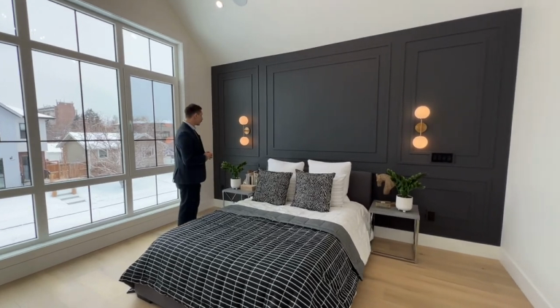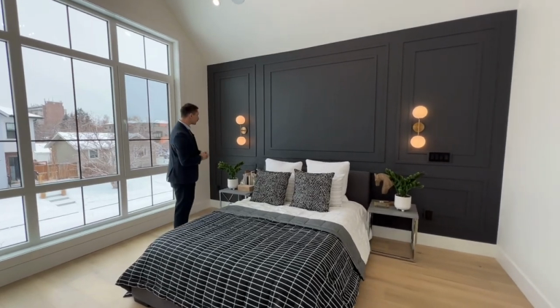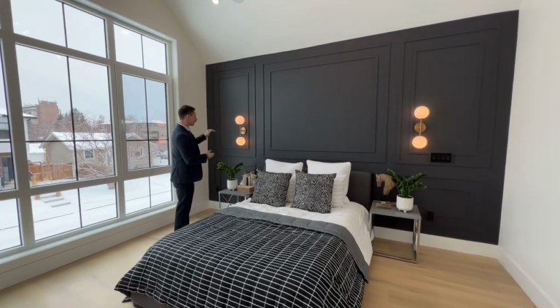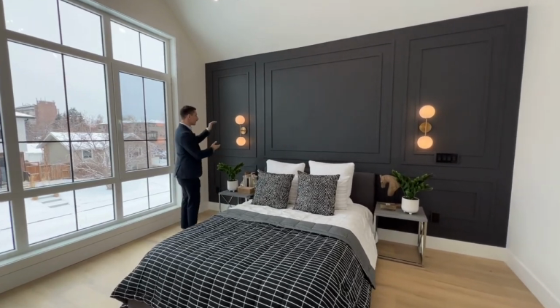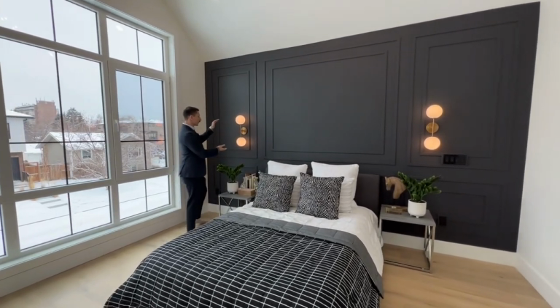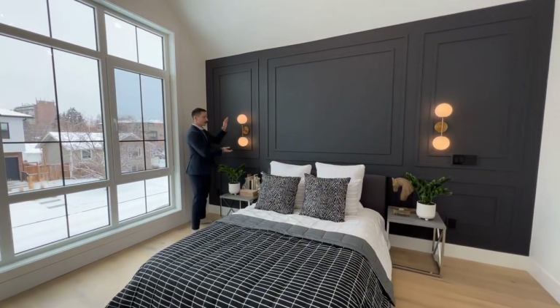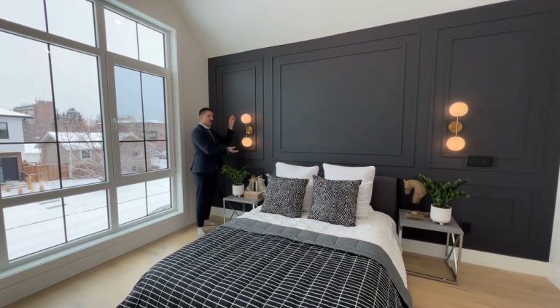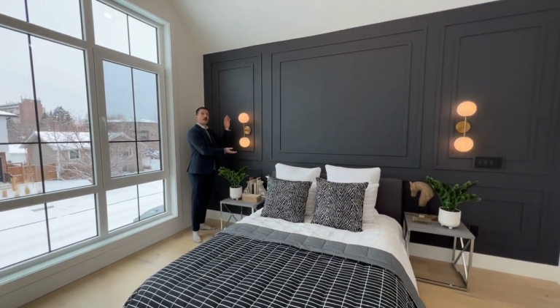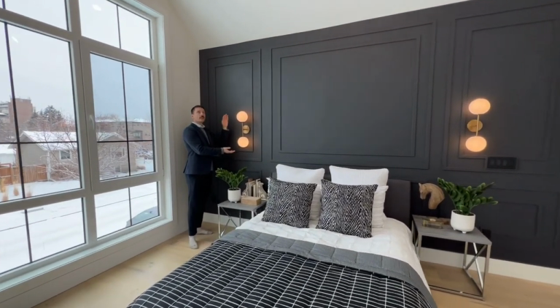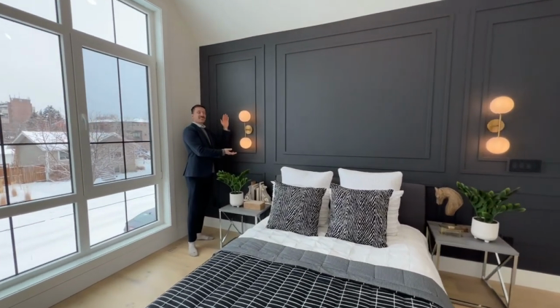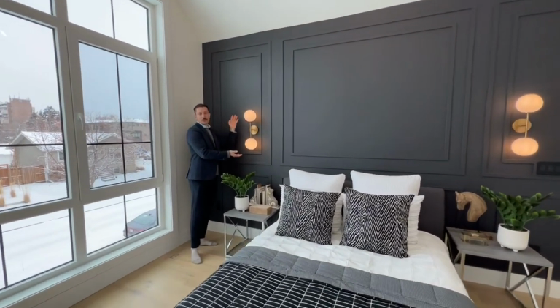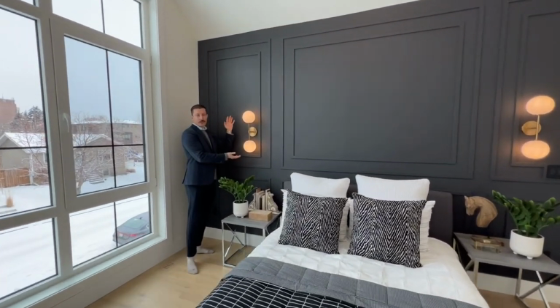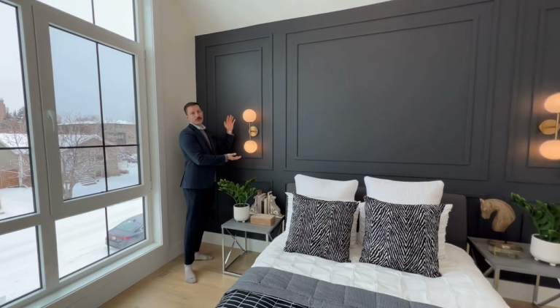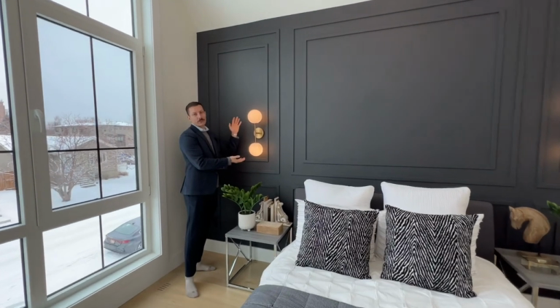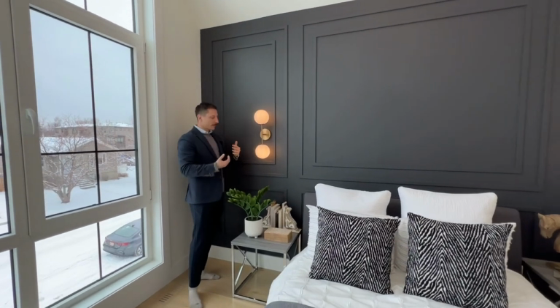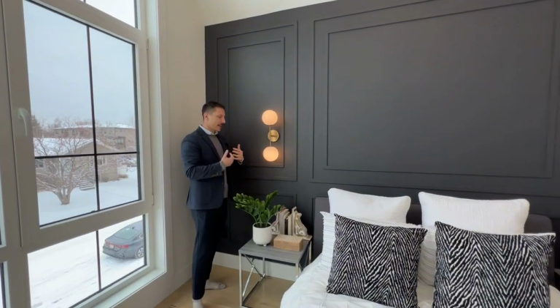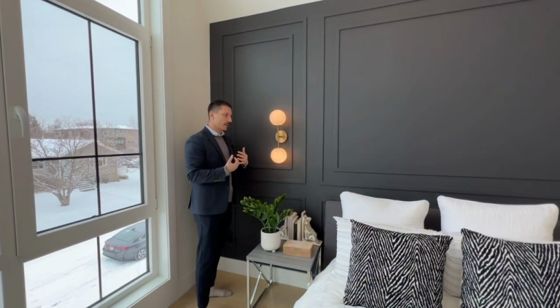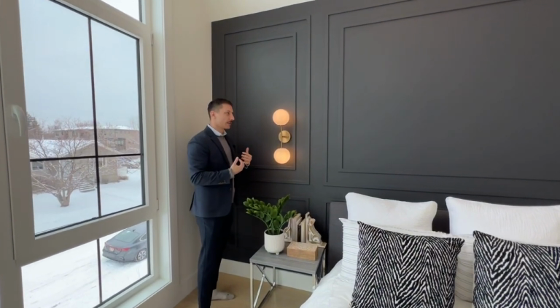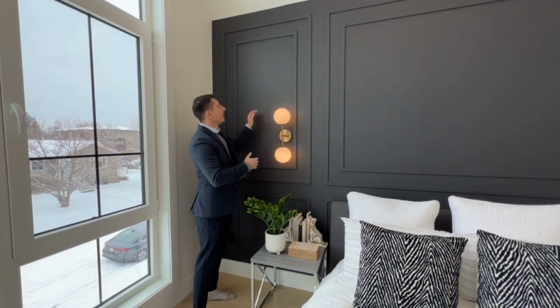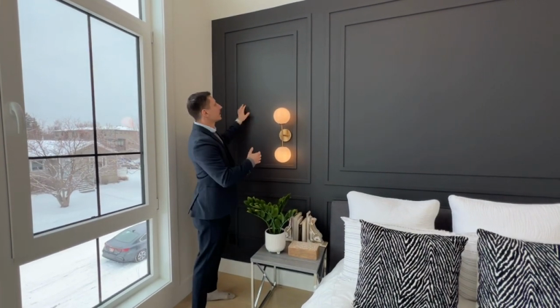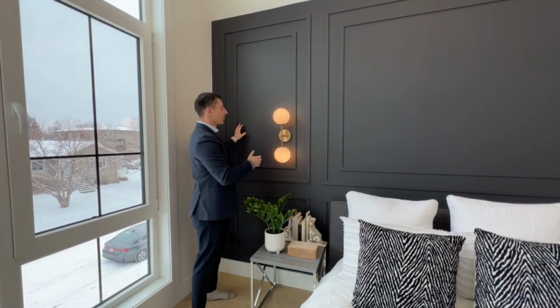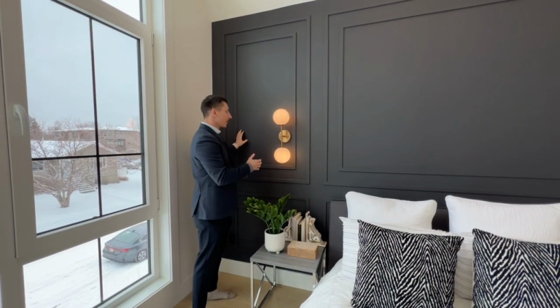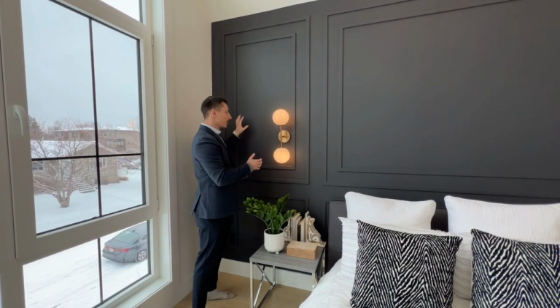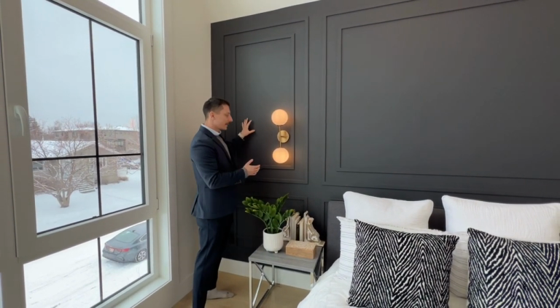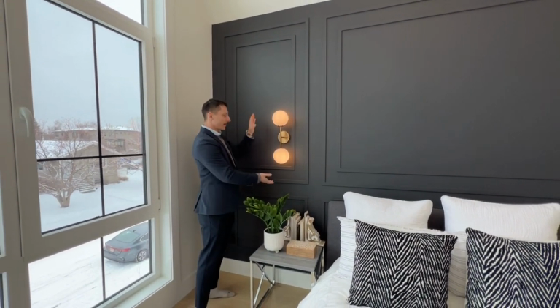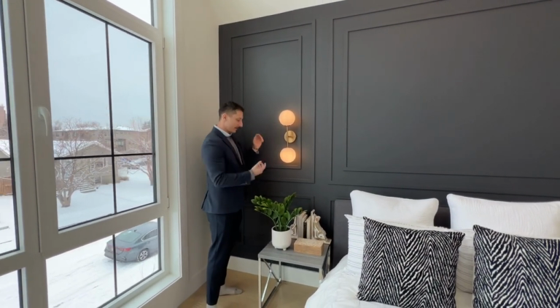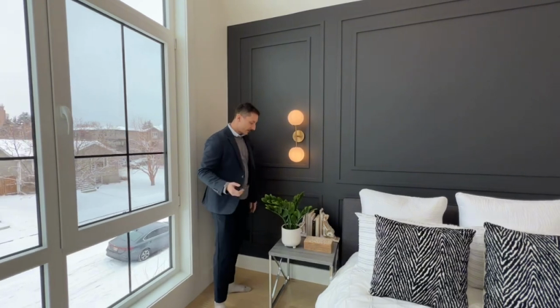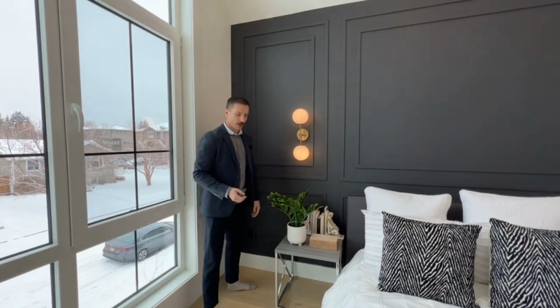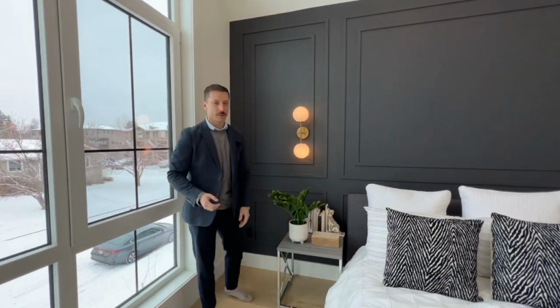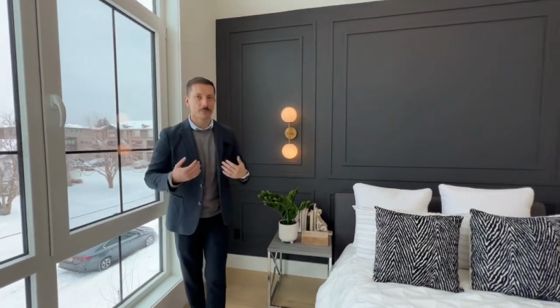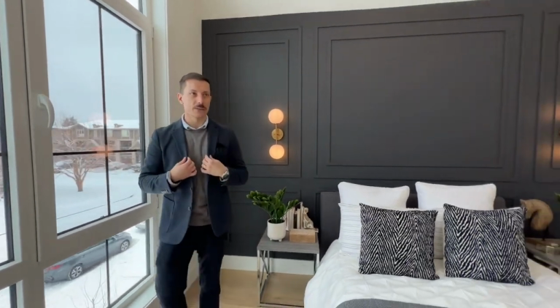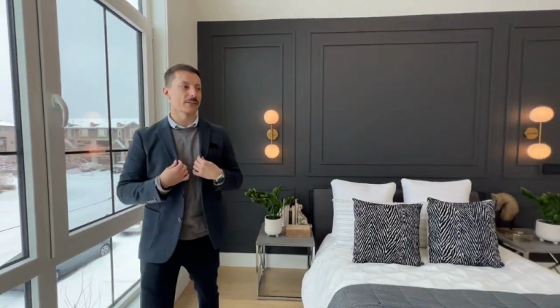I love these light fixtures. I would buy this house — it's exactly what I like. I love the wainscoting walls, the paint, and these light fixtures. This is my aesthetic.